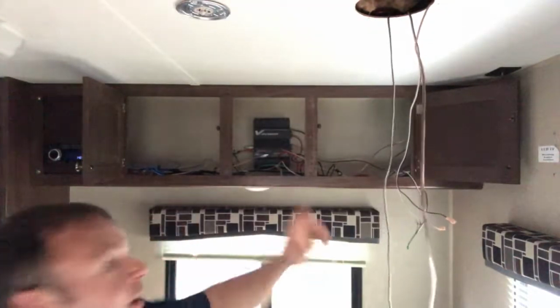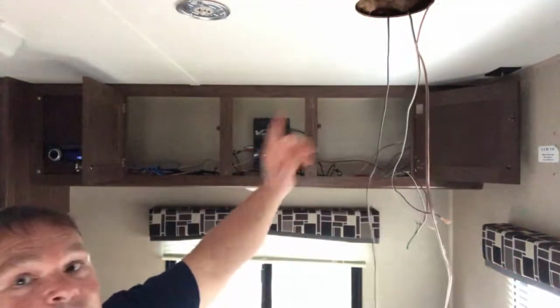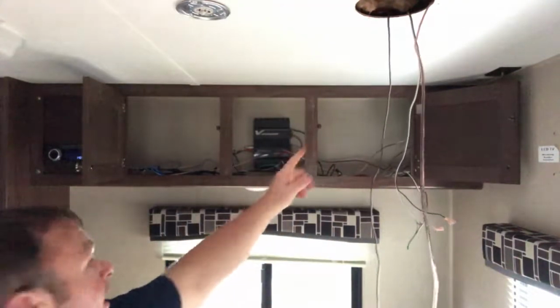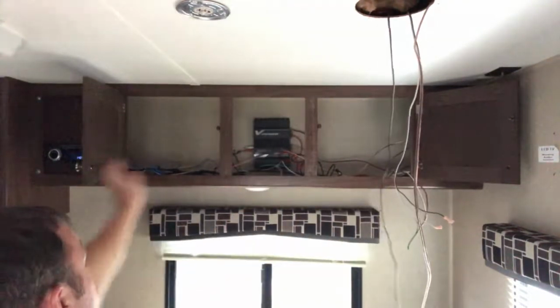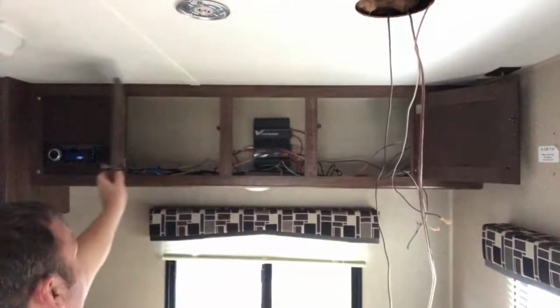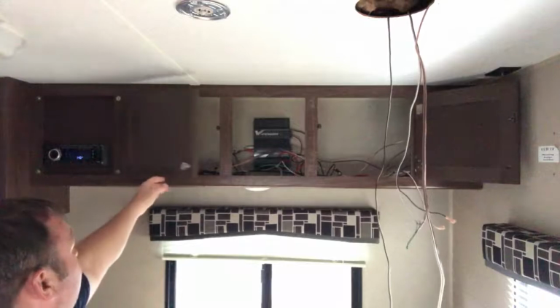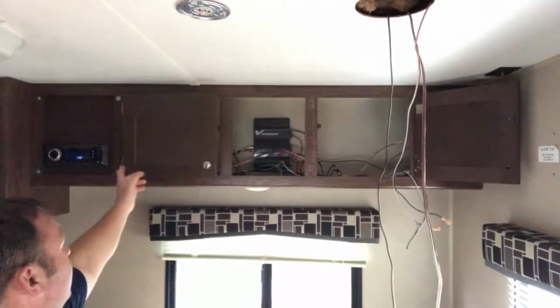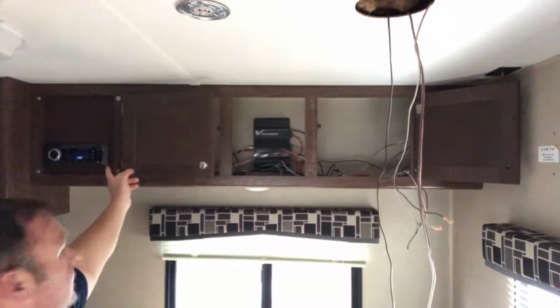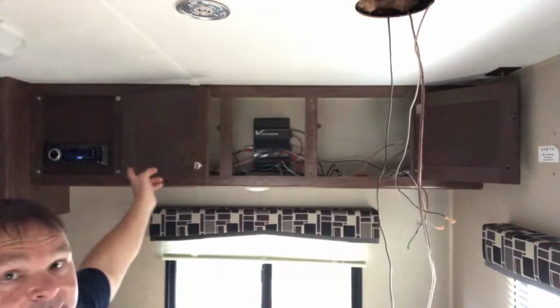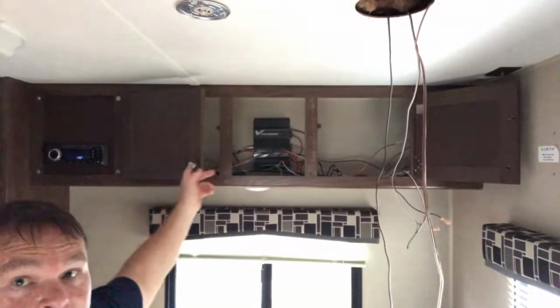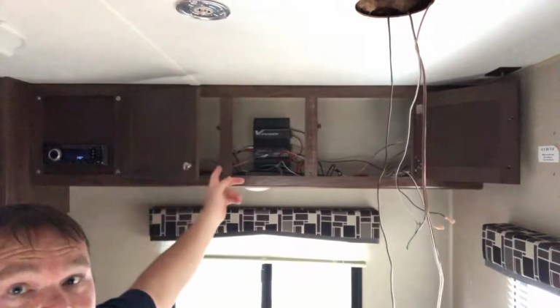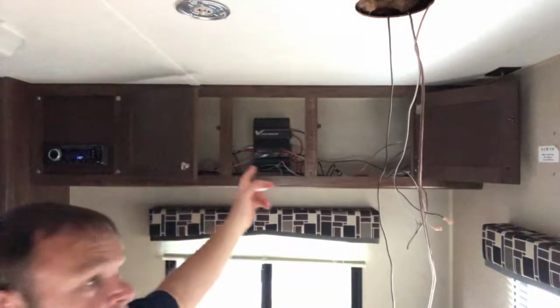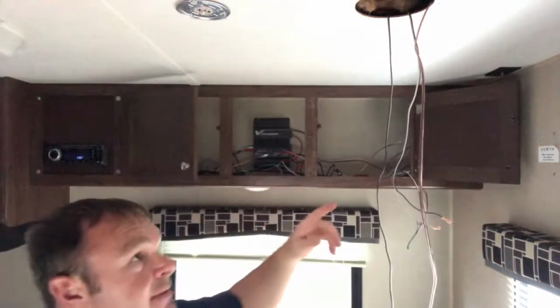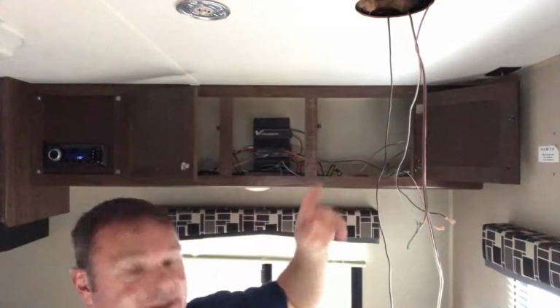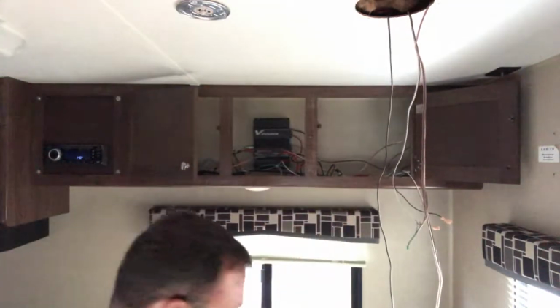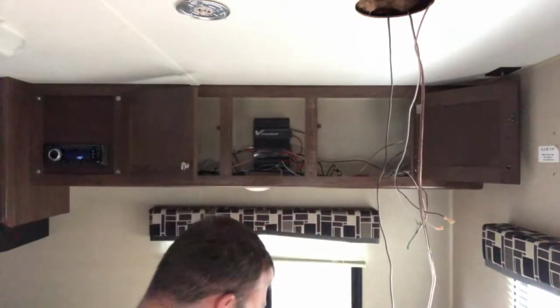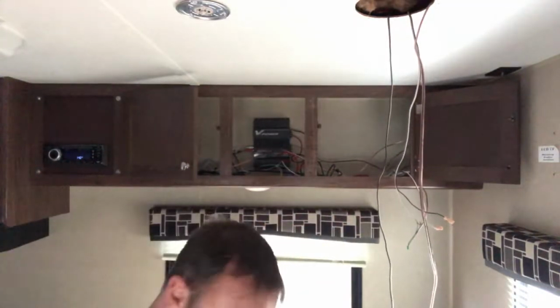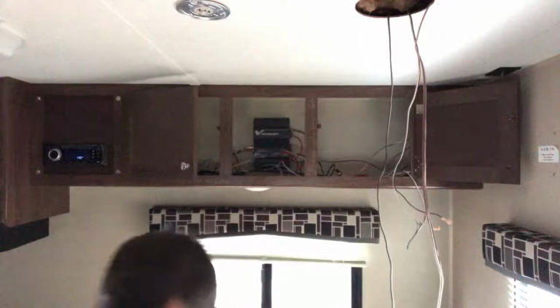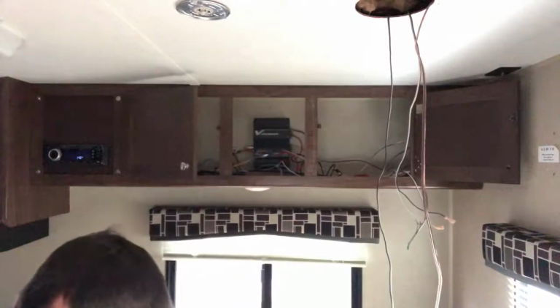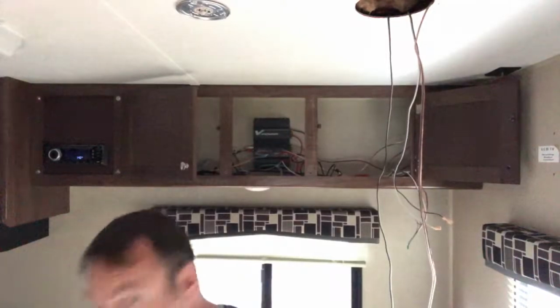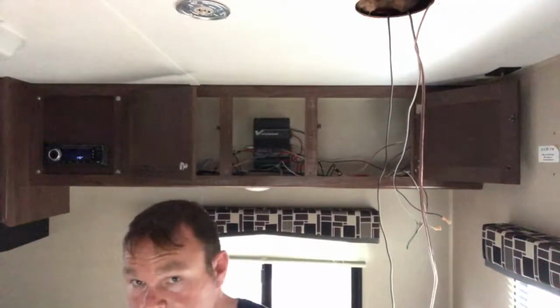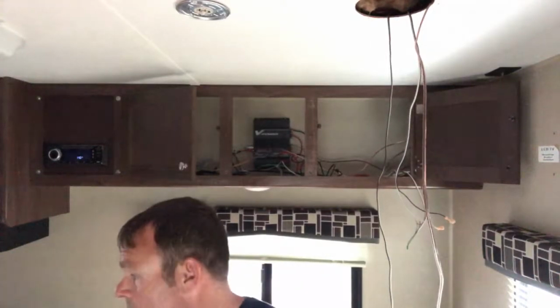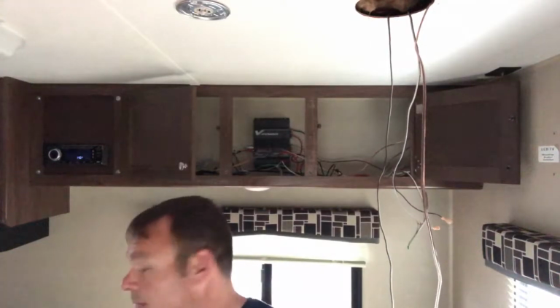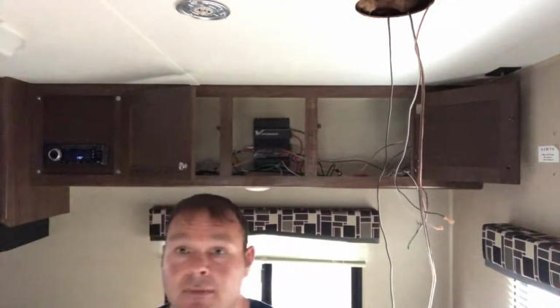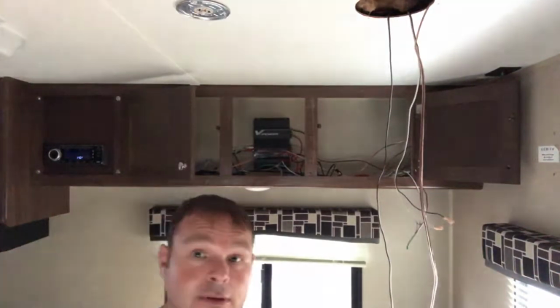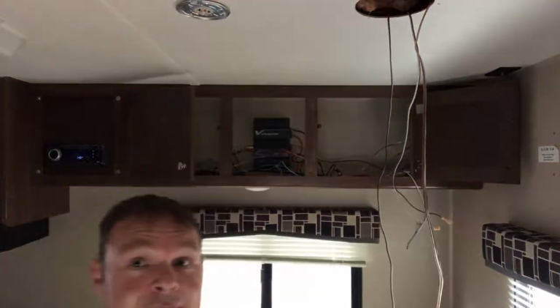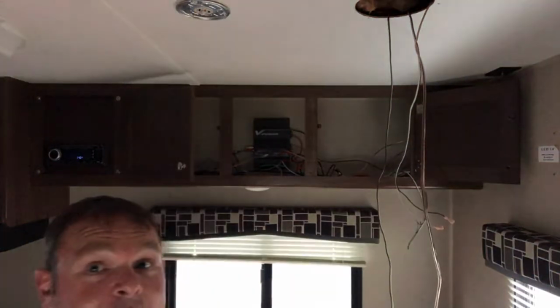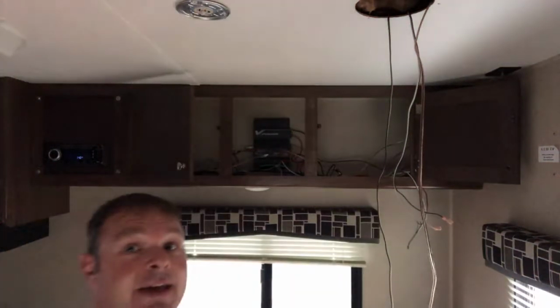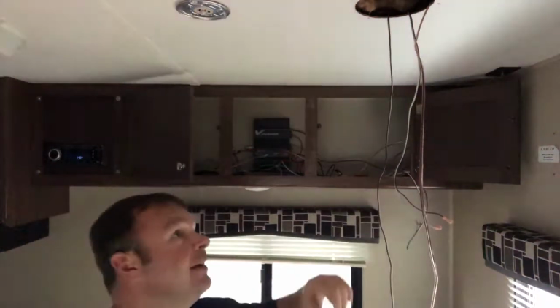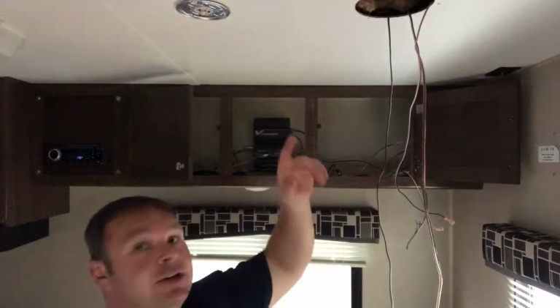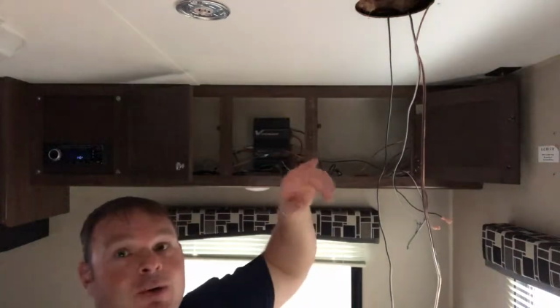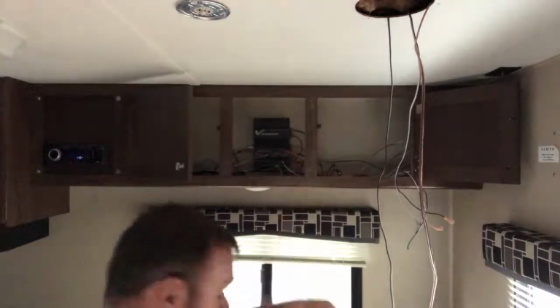I brought that around. The stereo is working and the next step is I'm going to install these speakers over there — they're going to go up in this hole.